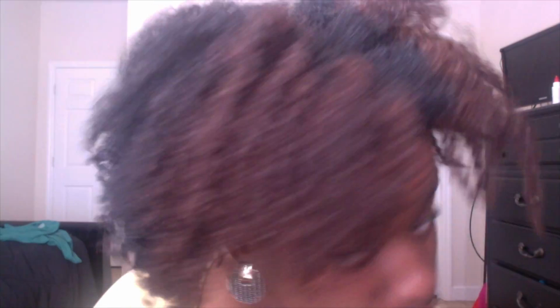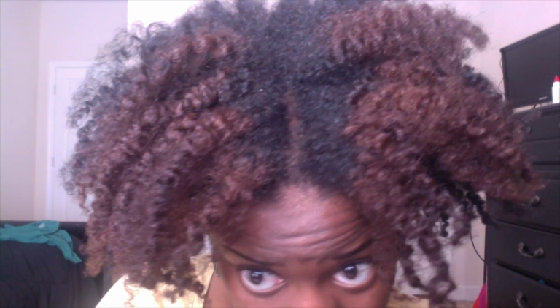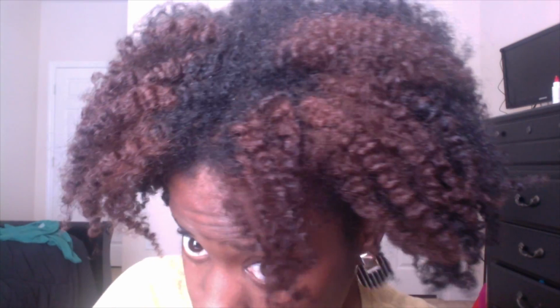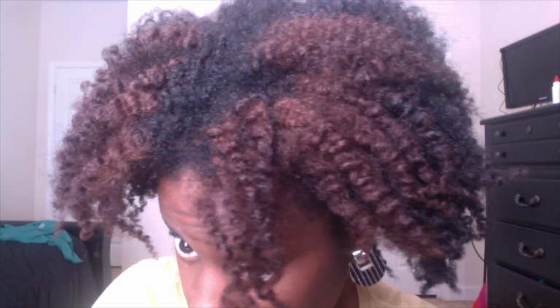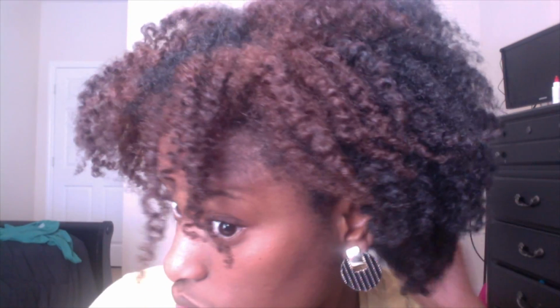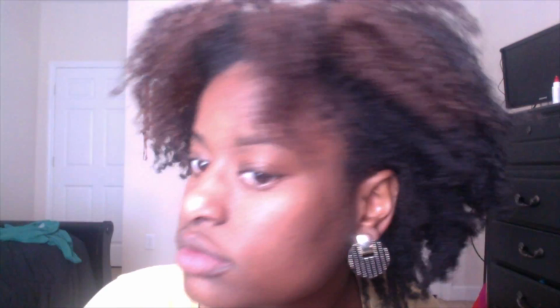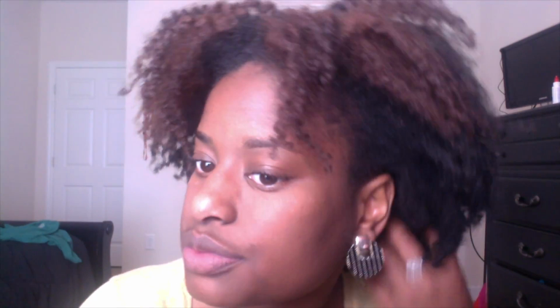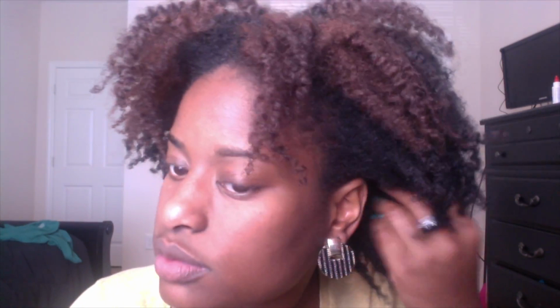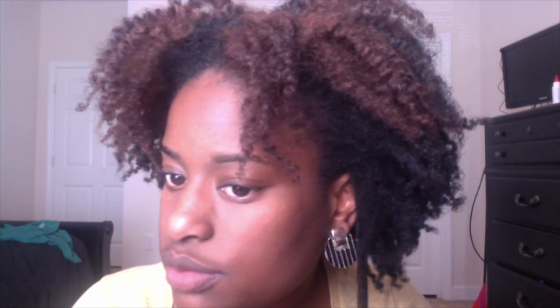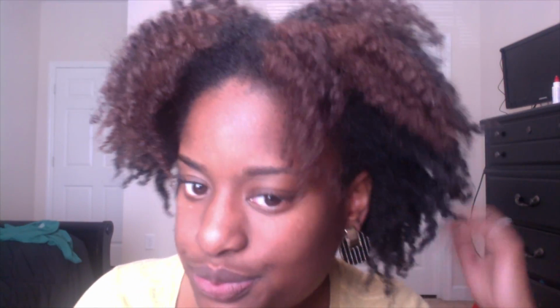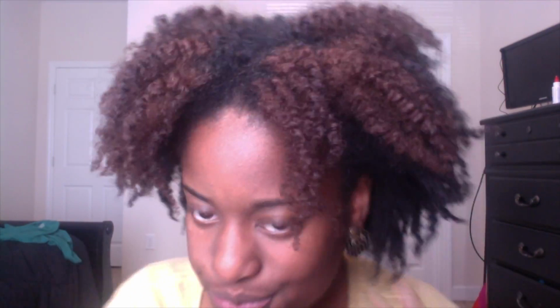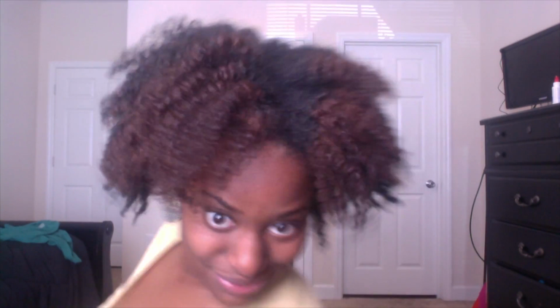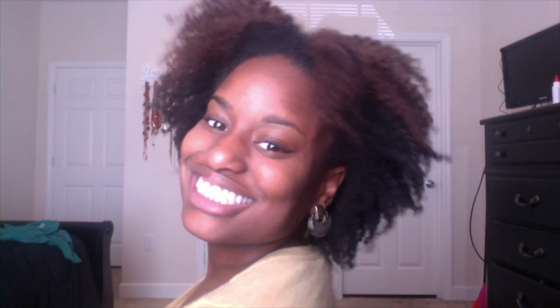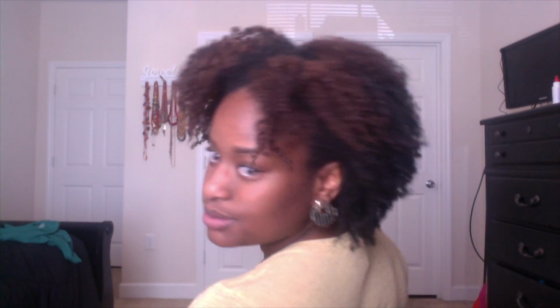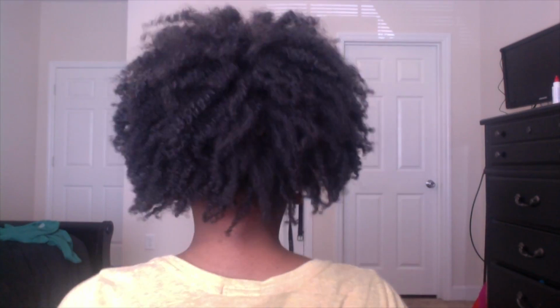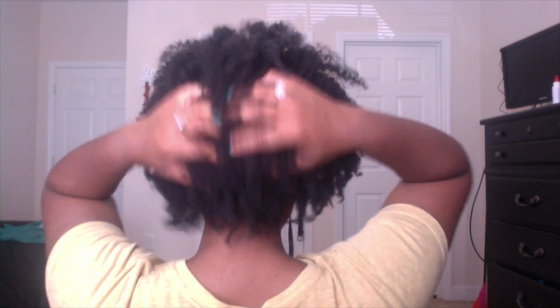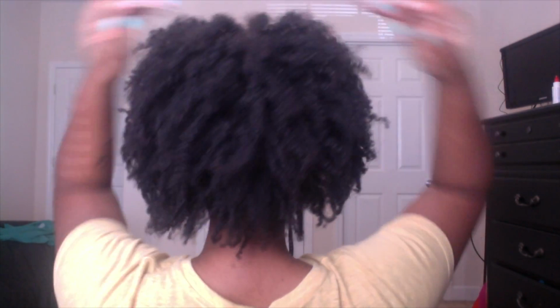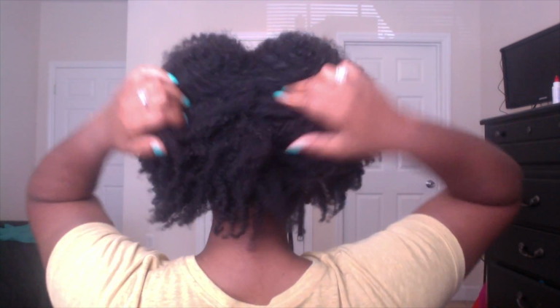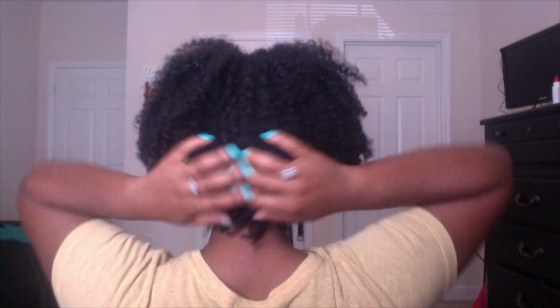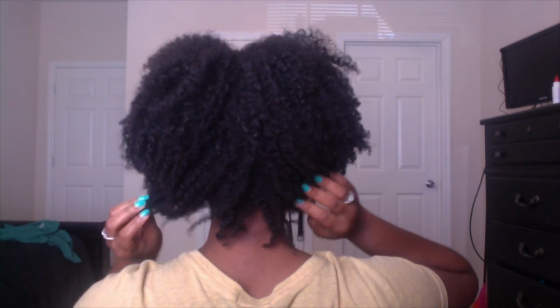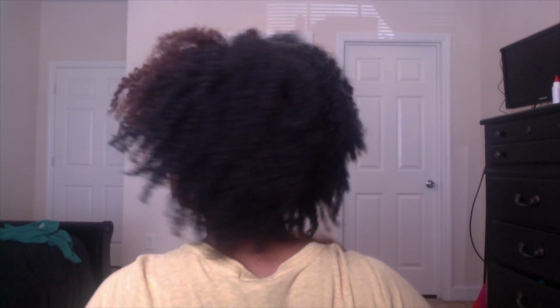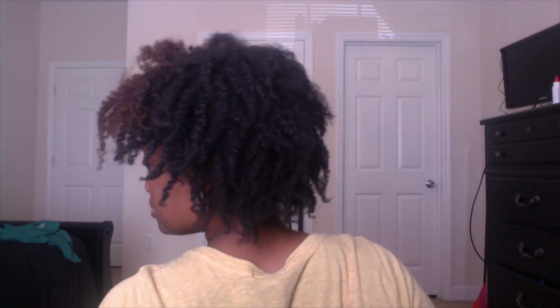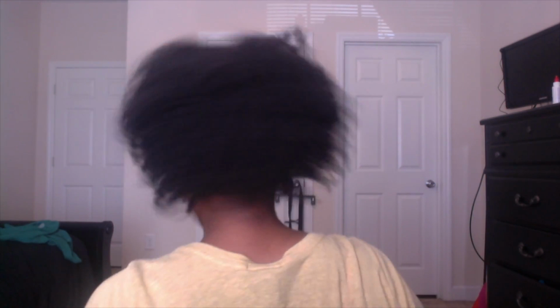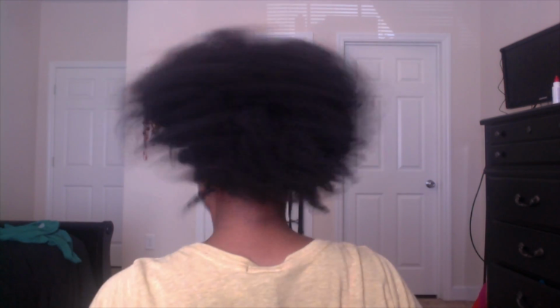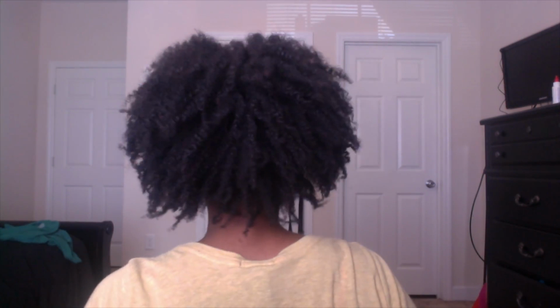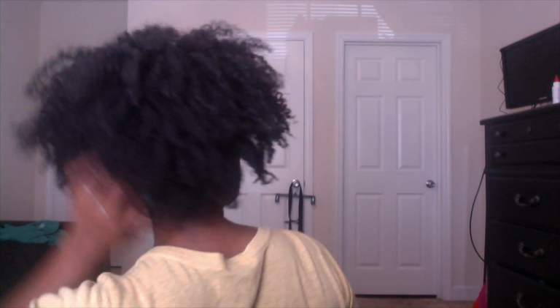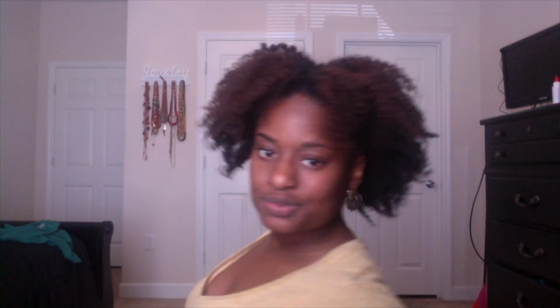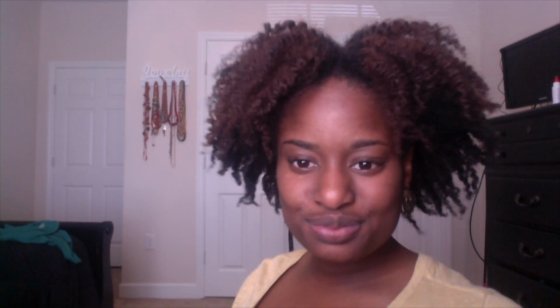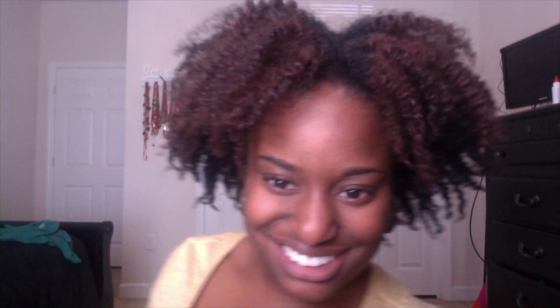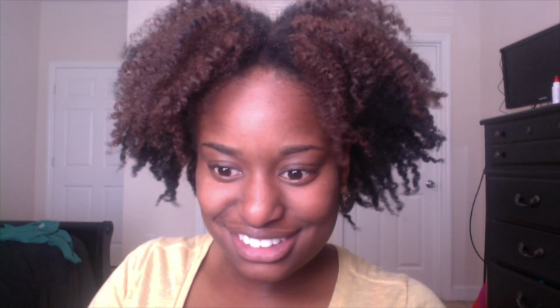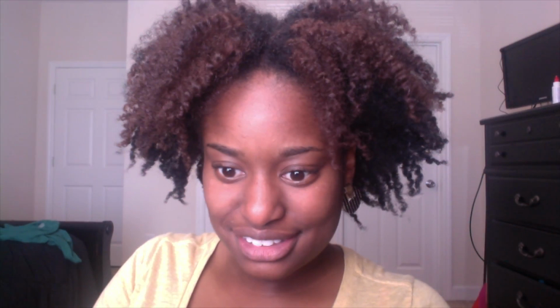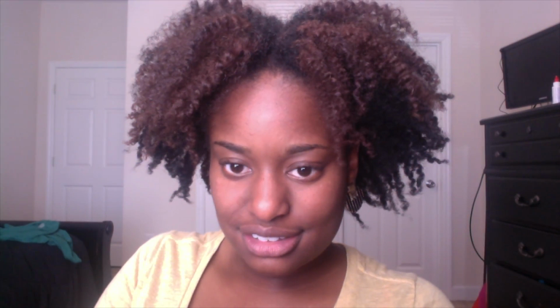This is day six hair. I did the pineapple method again last night, and it's still really defined — surprisingly!